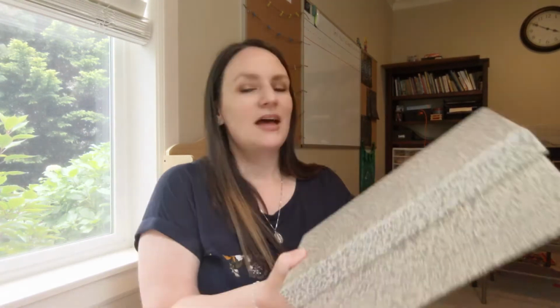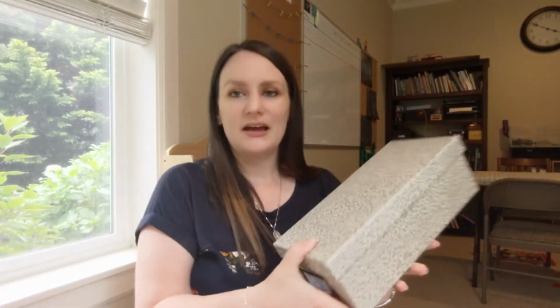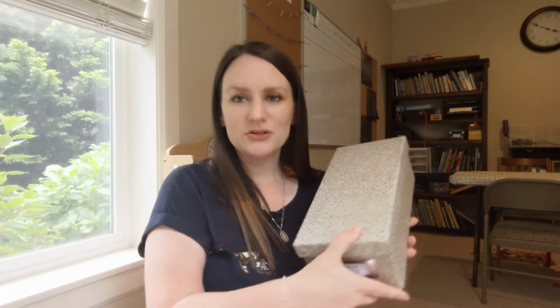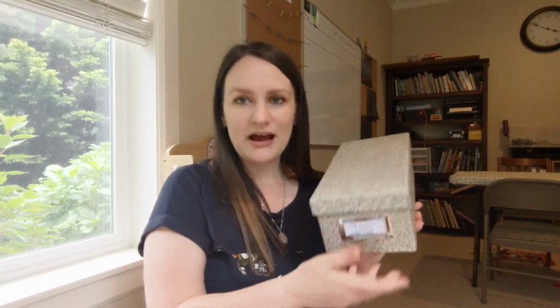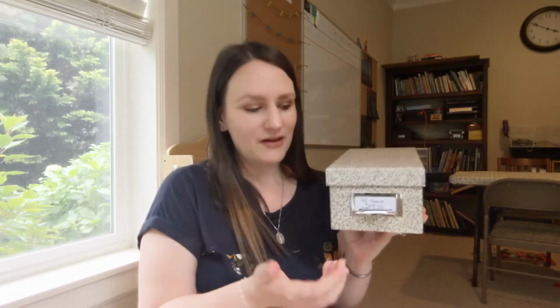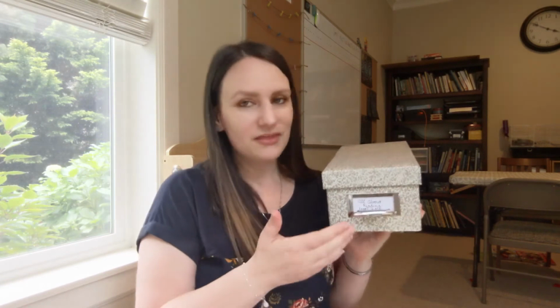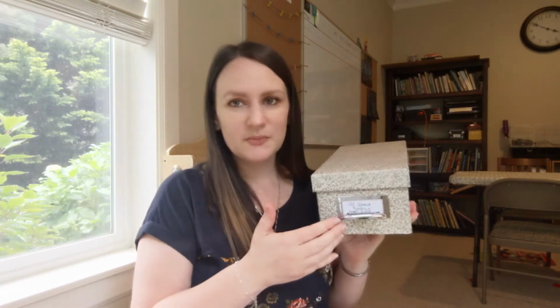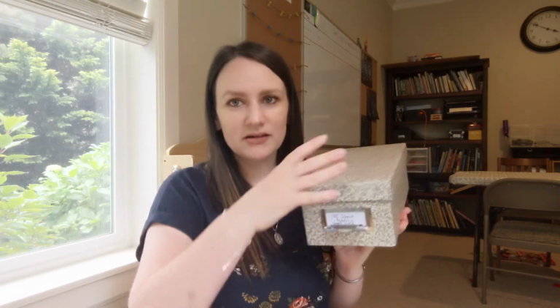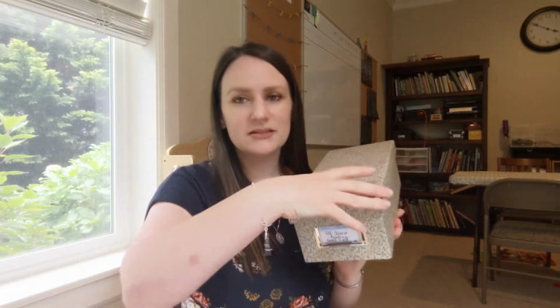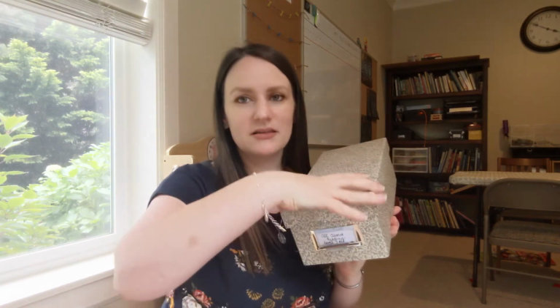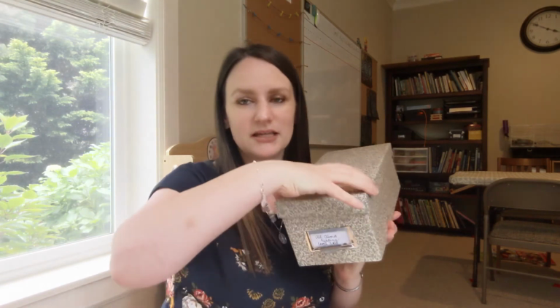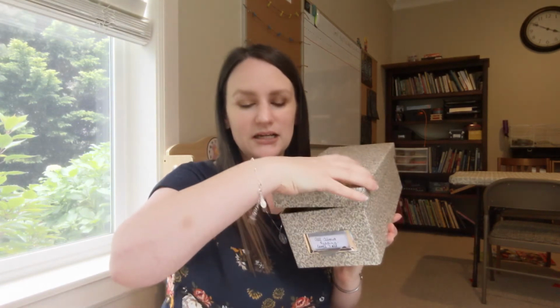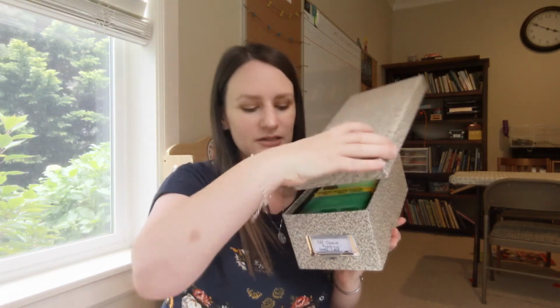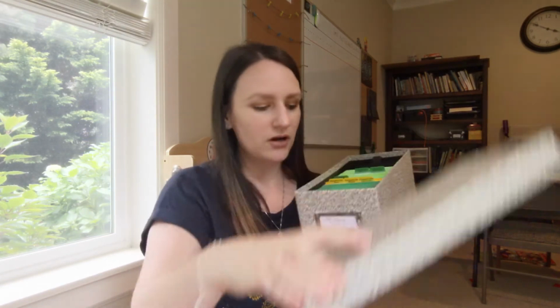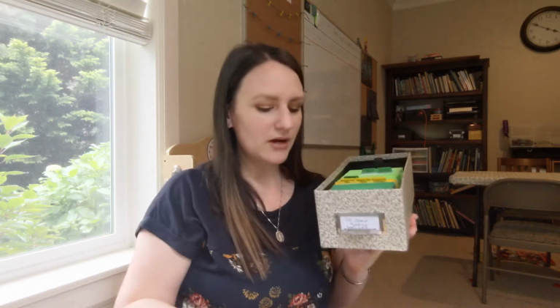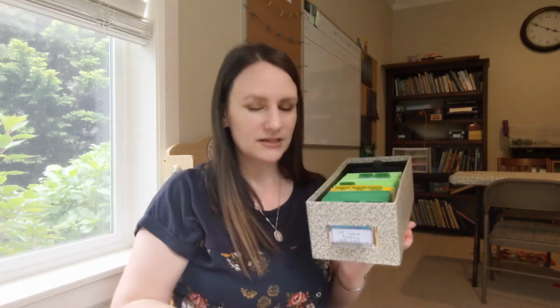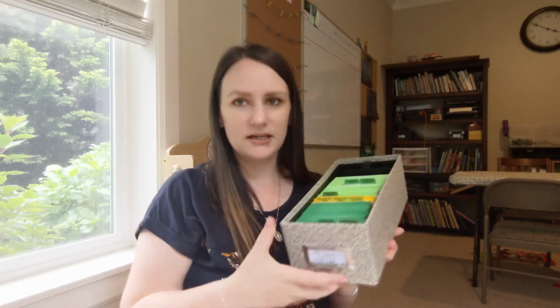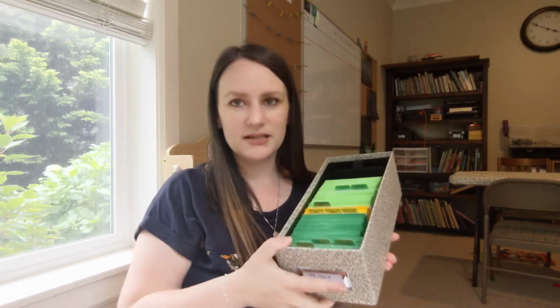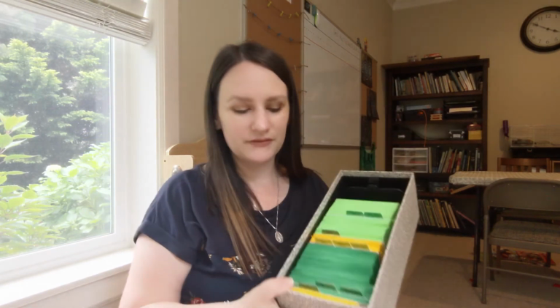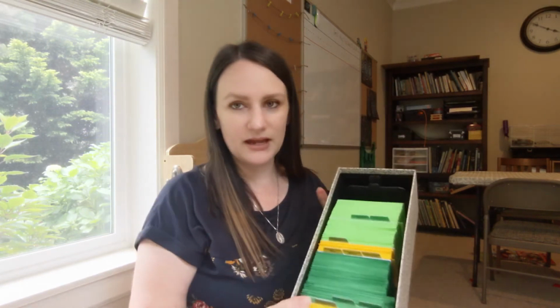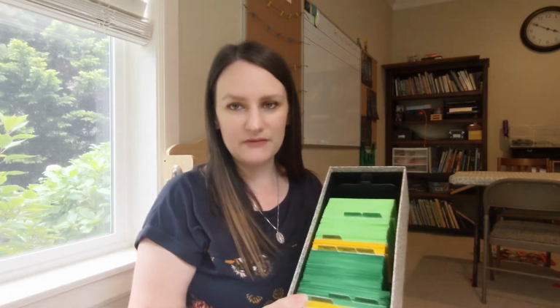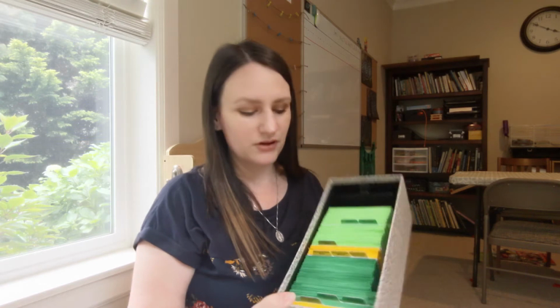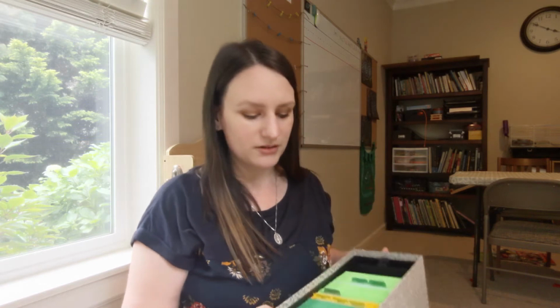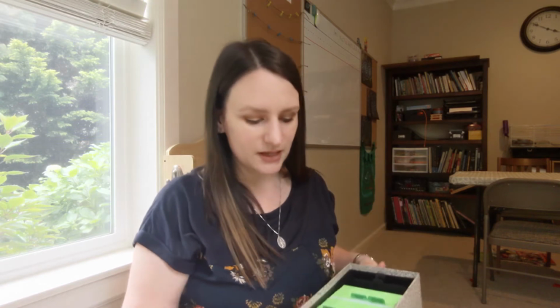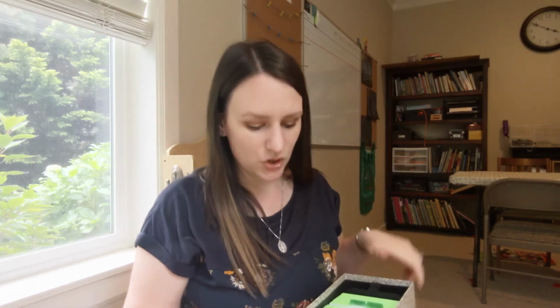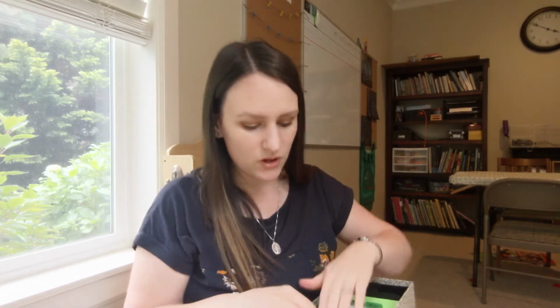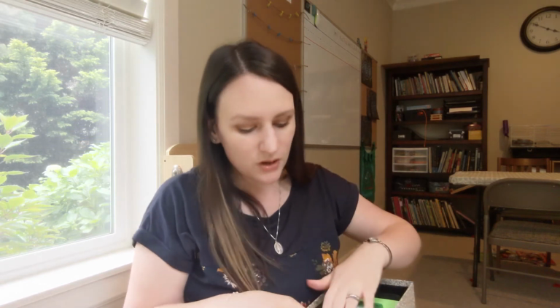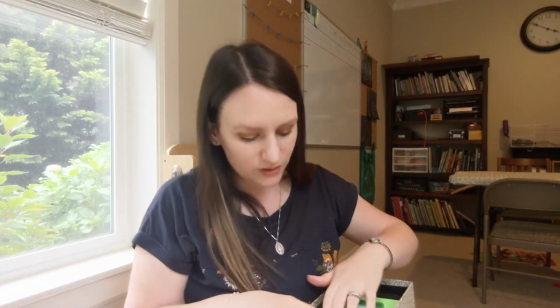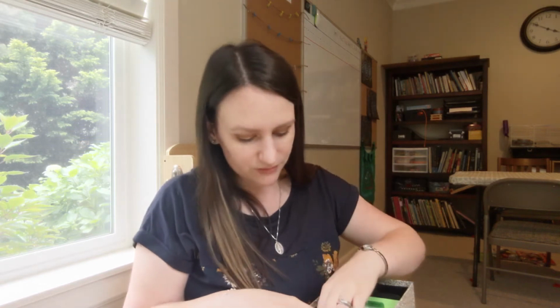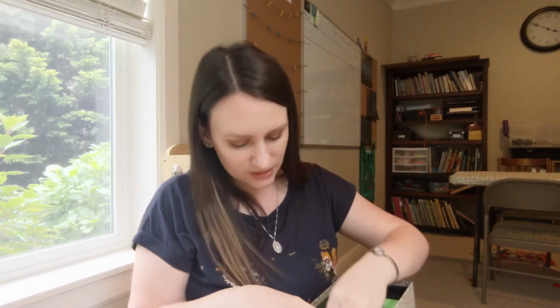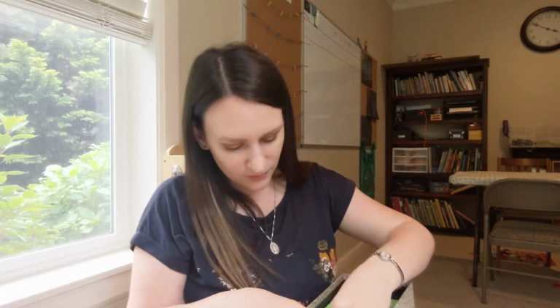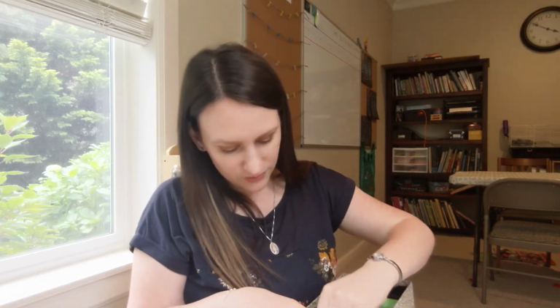I also have this index card box with all the word cards that go with the reading program, and I have that all organized in here.